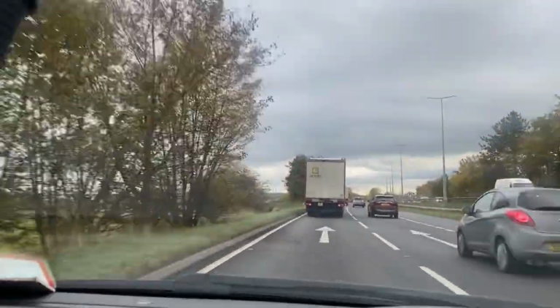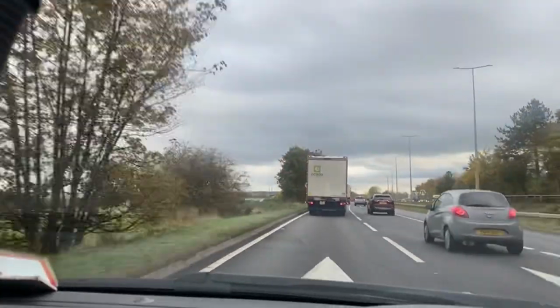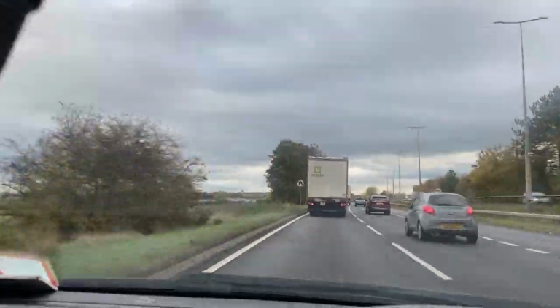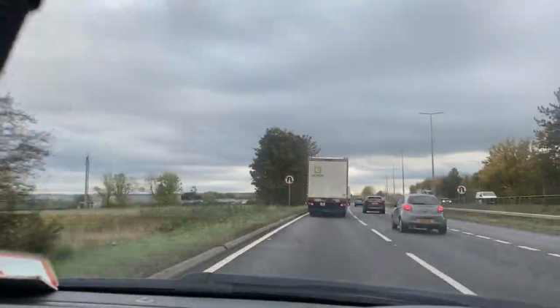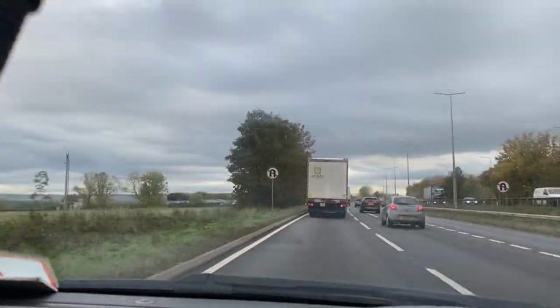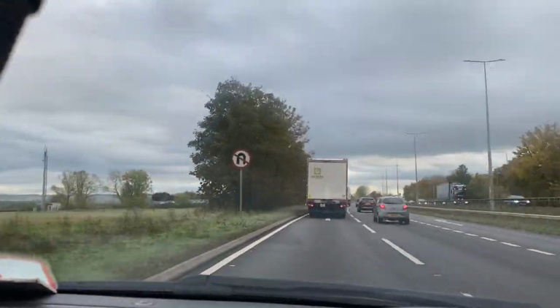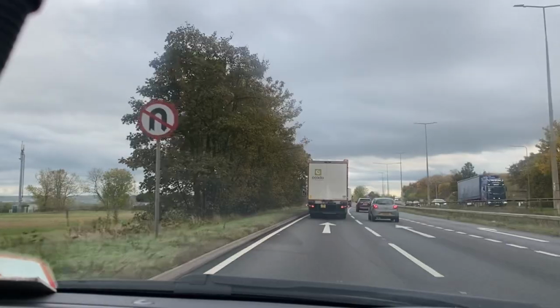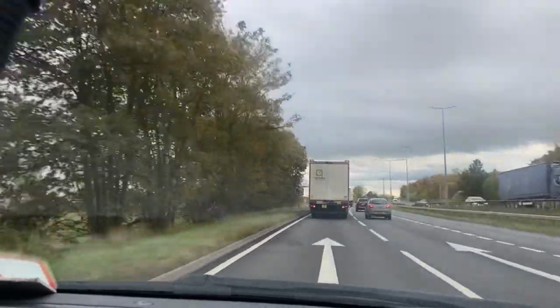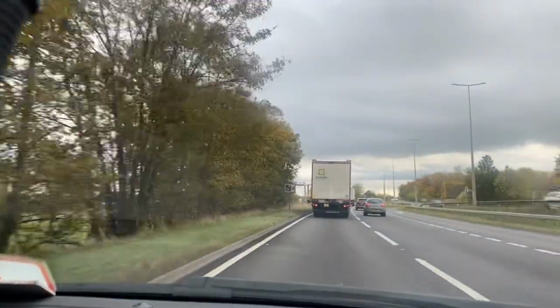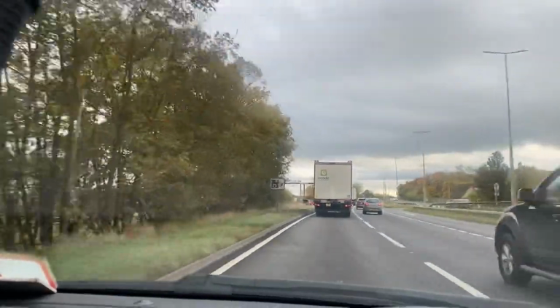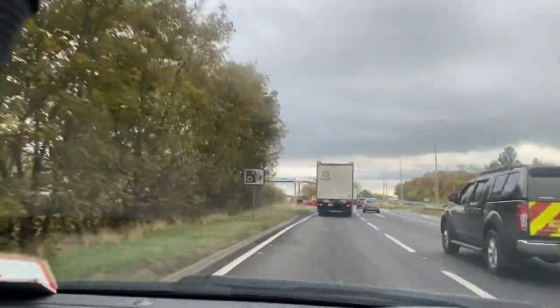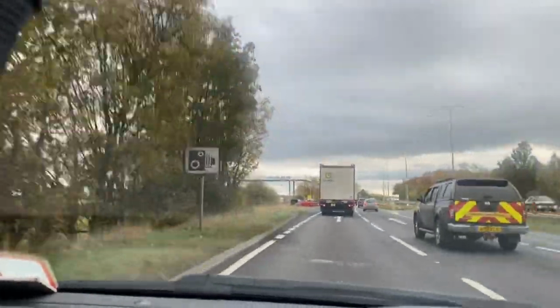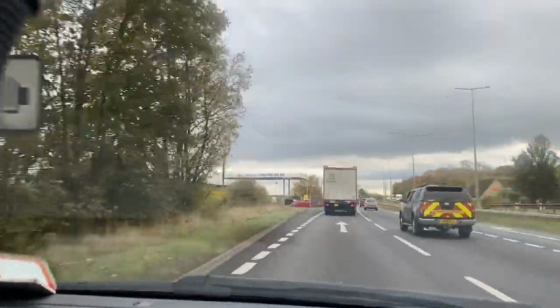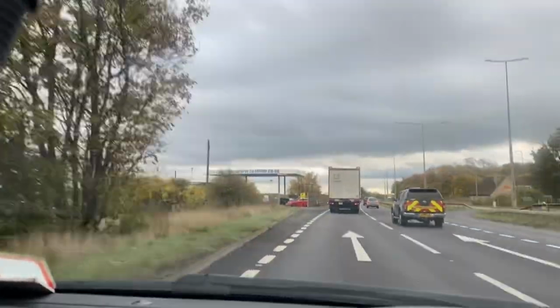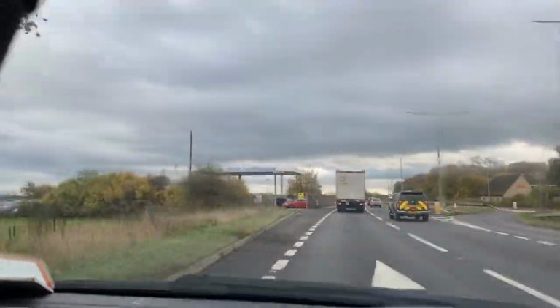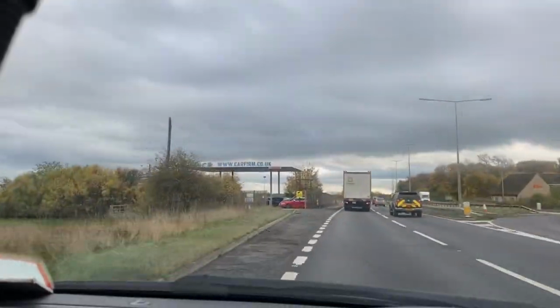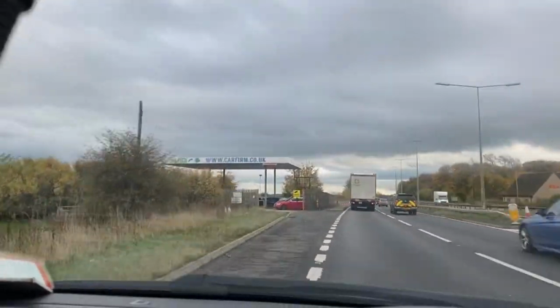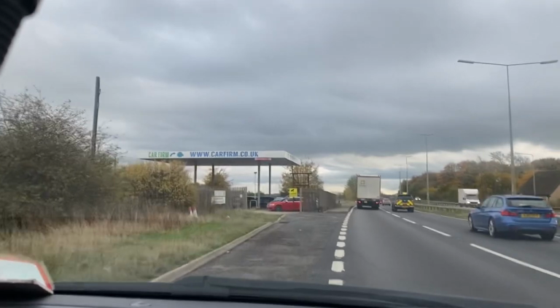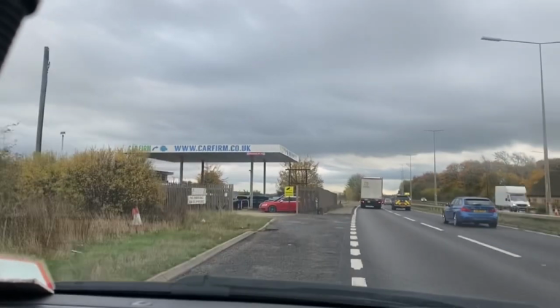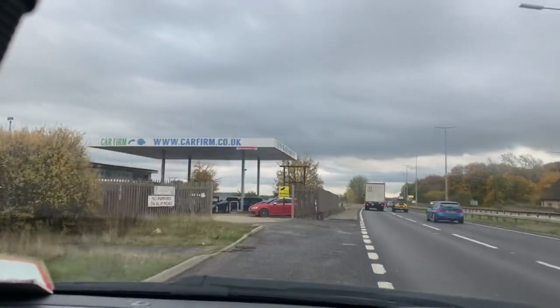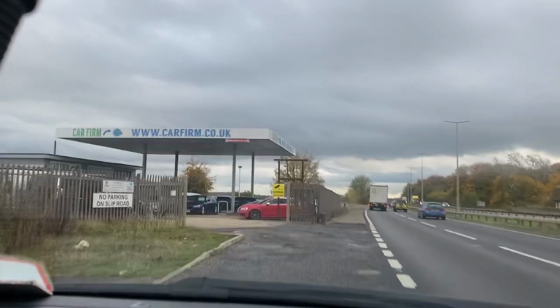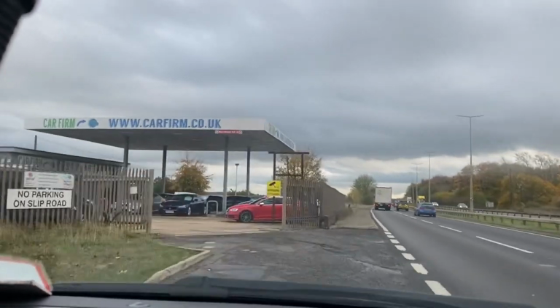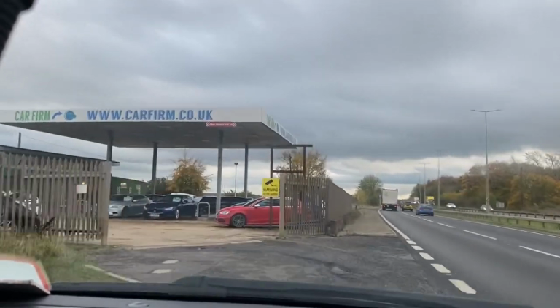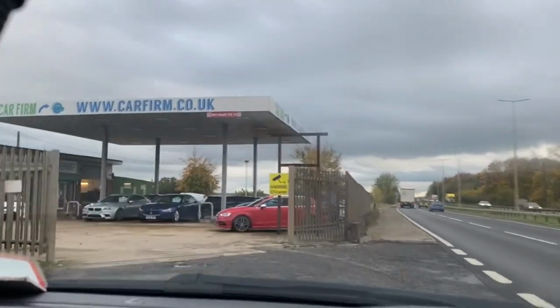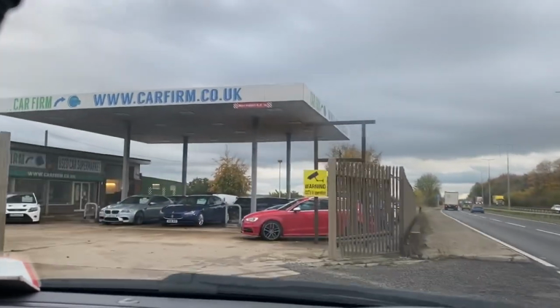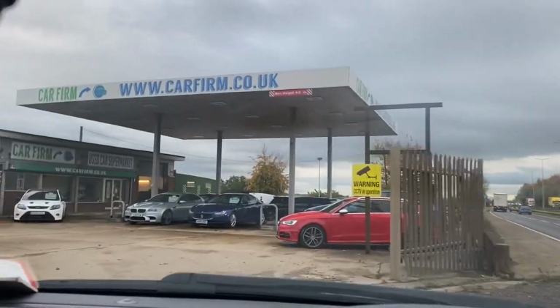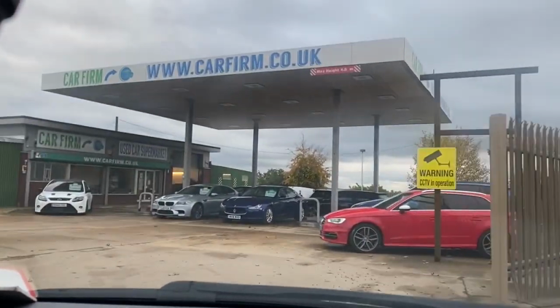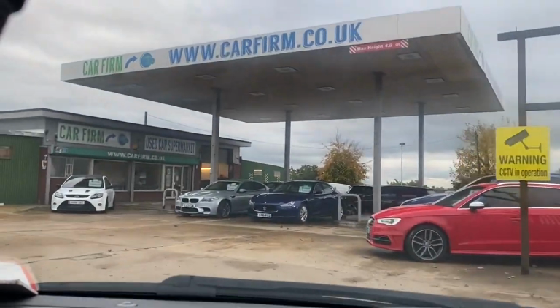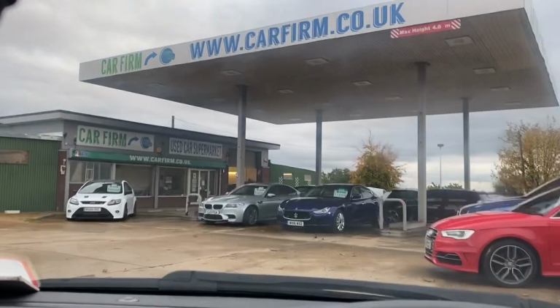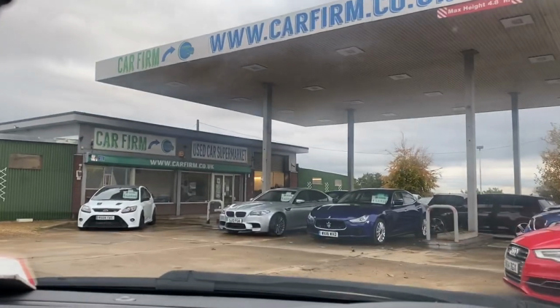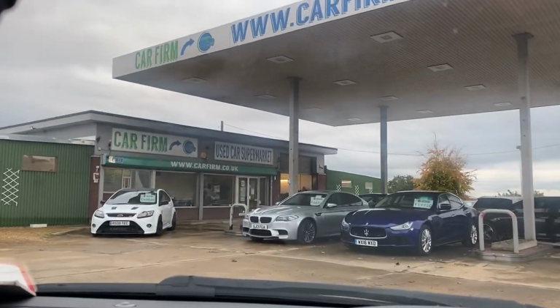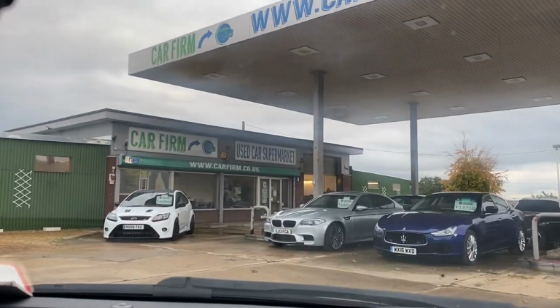Great engines. If there's something you're interested in, please do give us a call here at CarFirm, or you can log on to us at CarFirm.co.uk. Get yourself a great car at a great price.